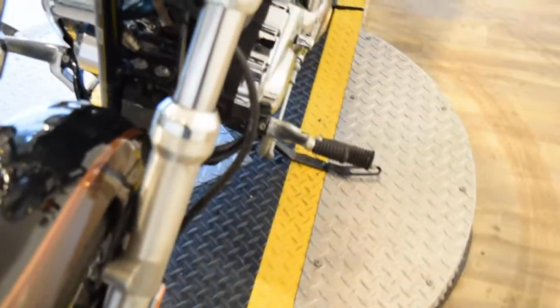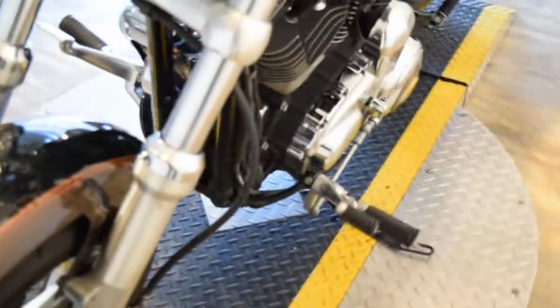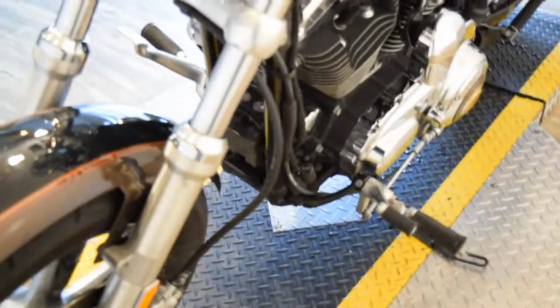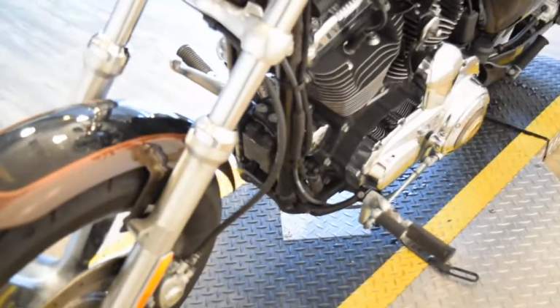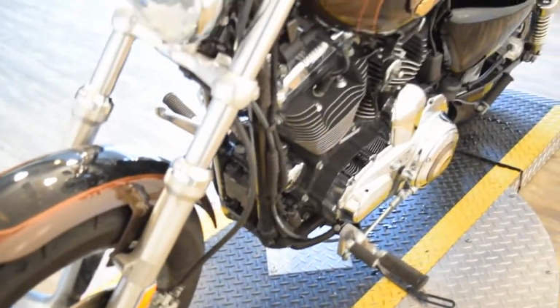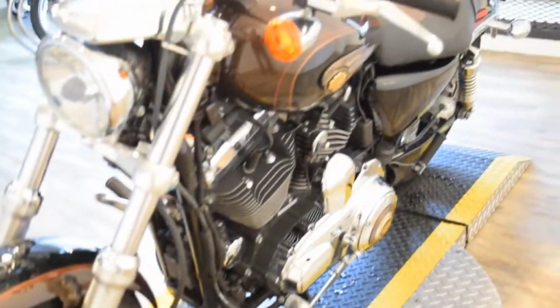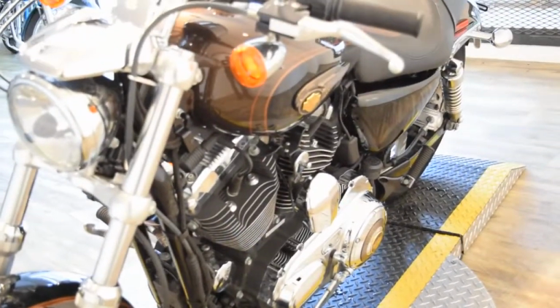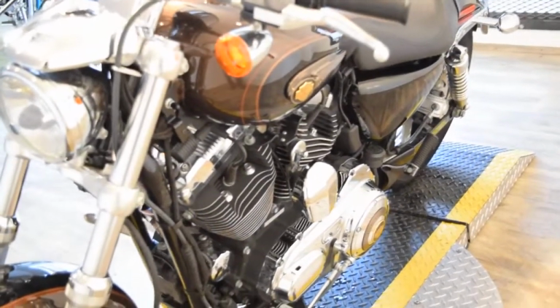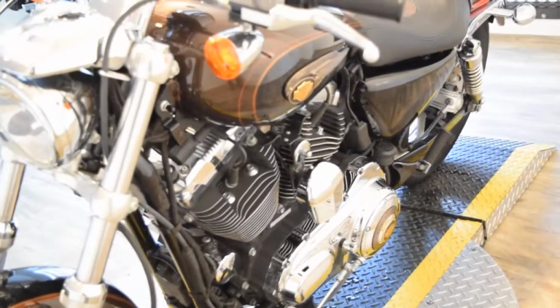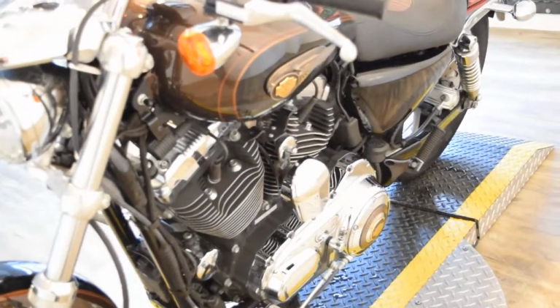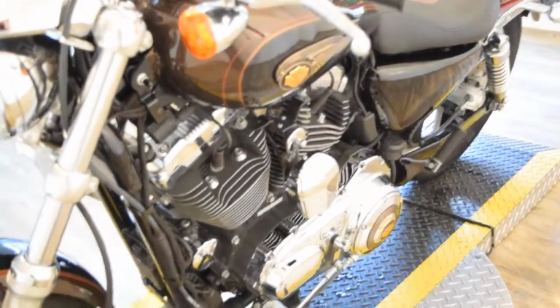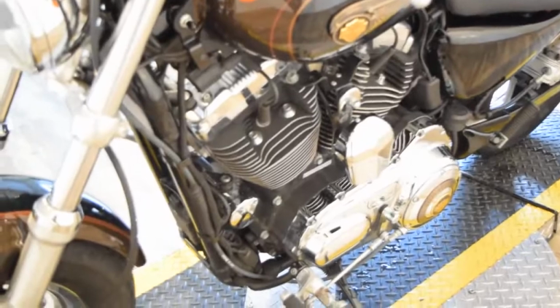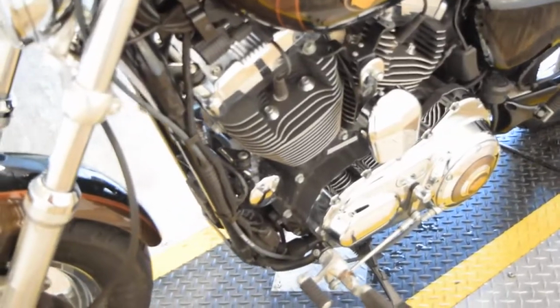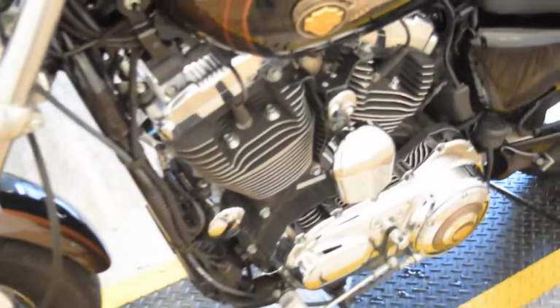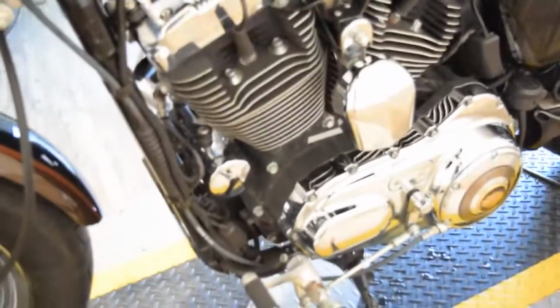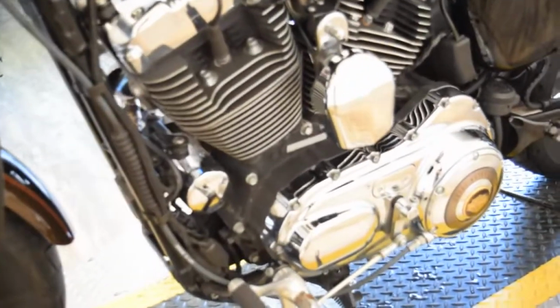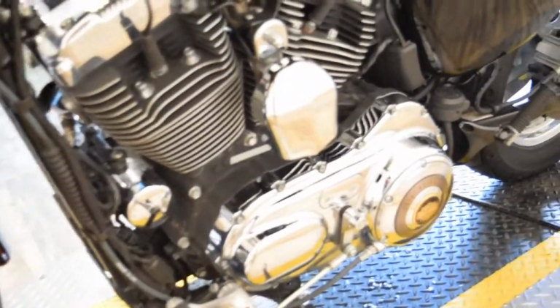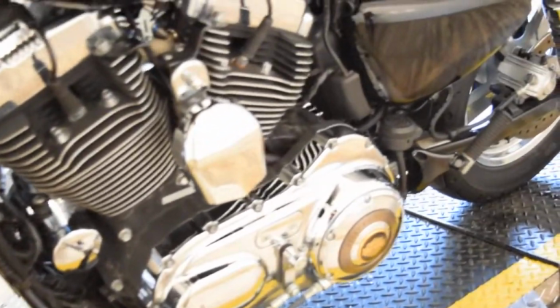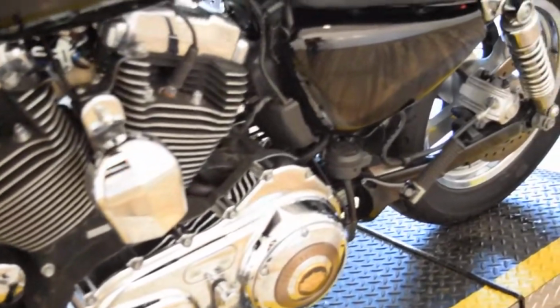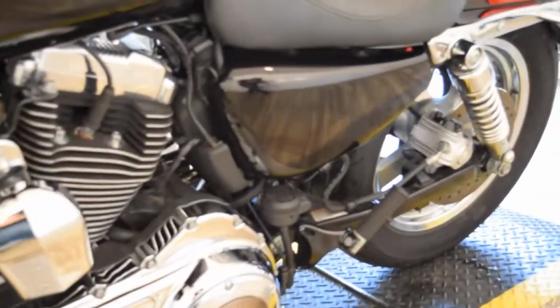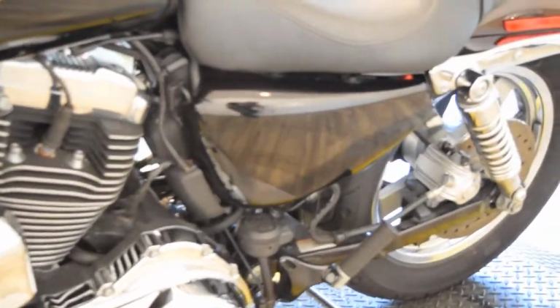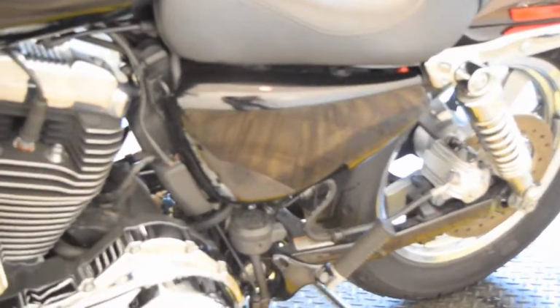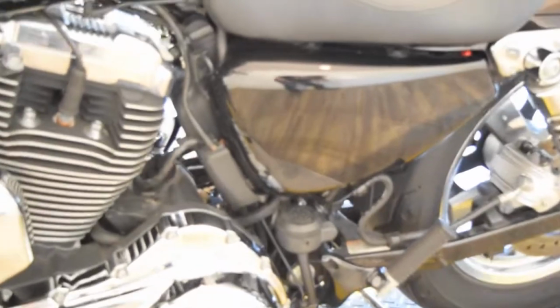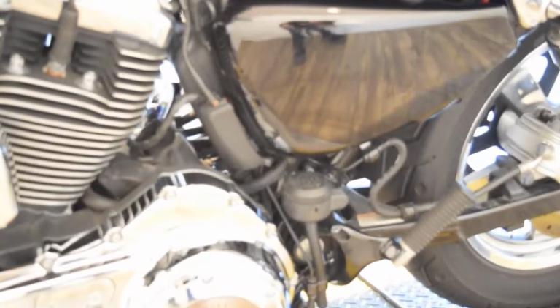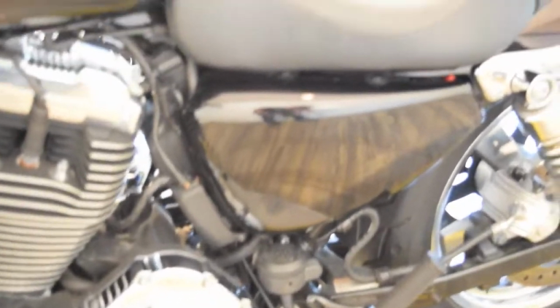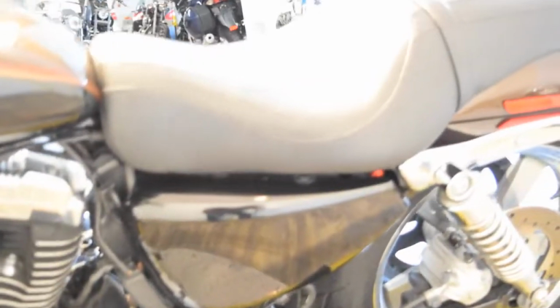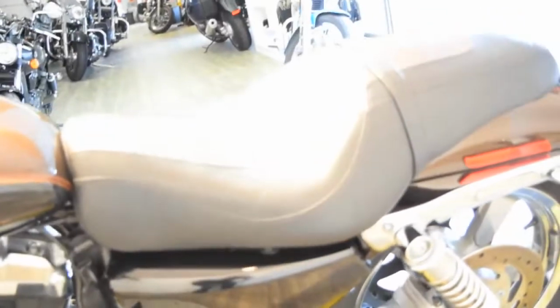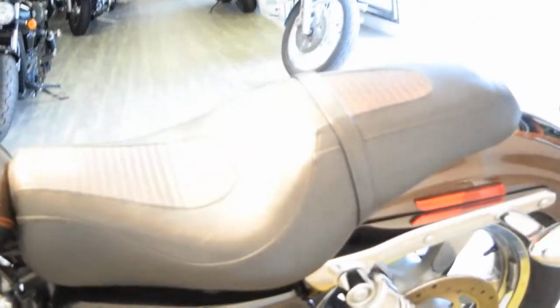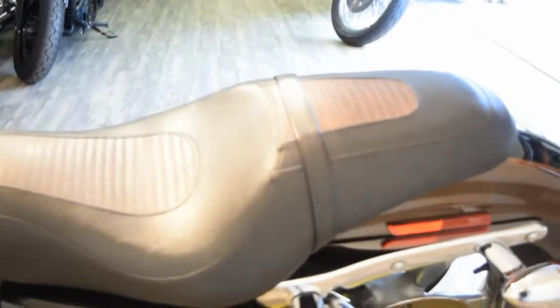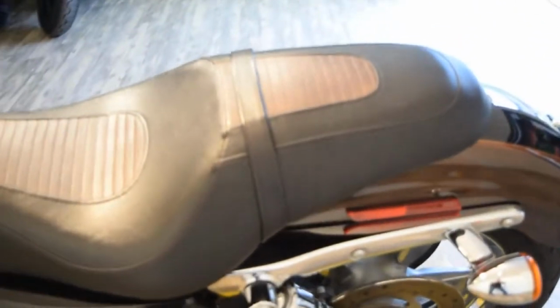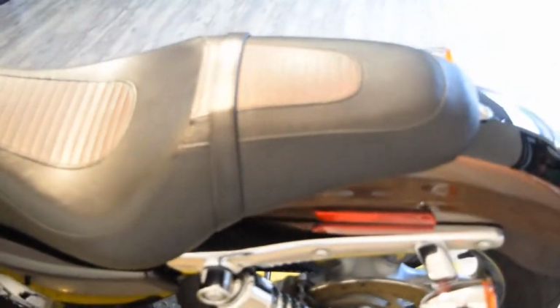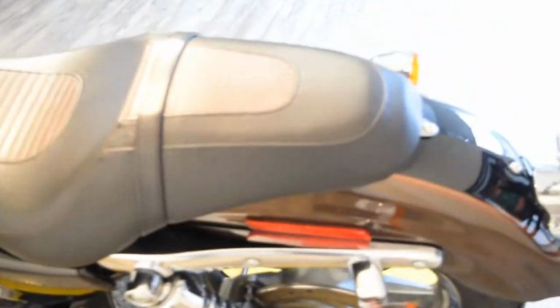If you'd like to see more pictures of this bike, you can visit our website at MonsterPowerSports.com. We currently have about 330 bikes in stock, and about 30 Sportsters in stock right now.